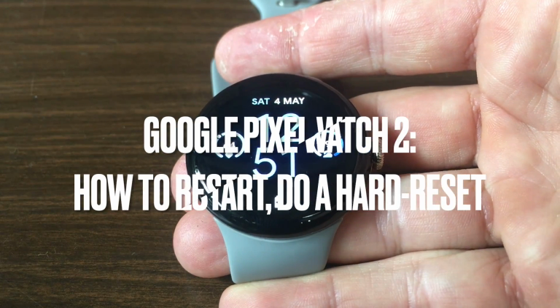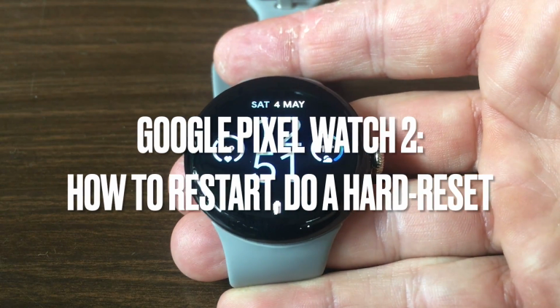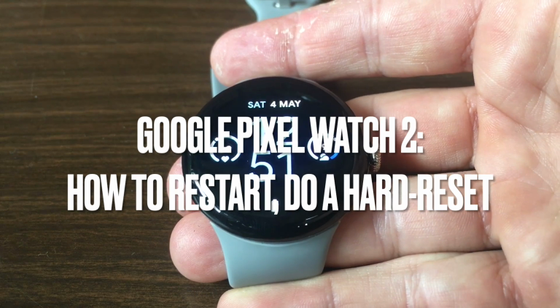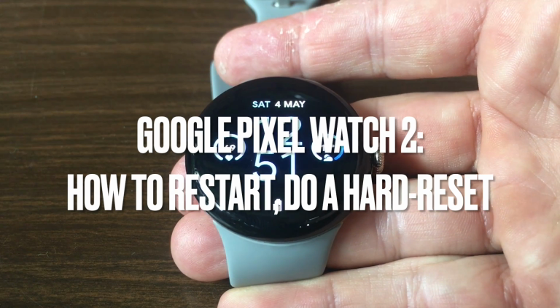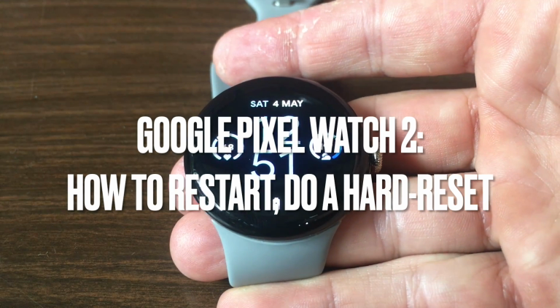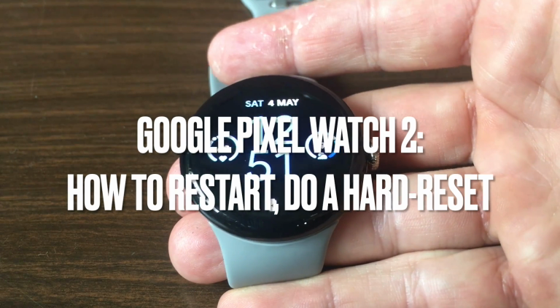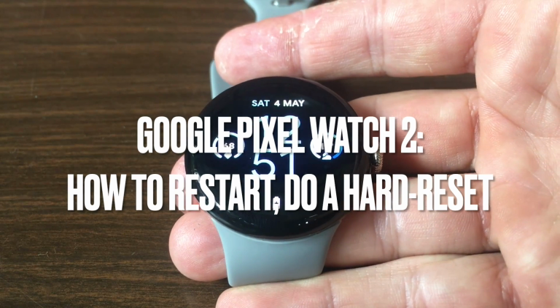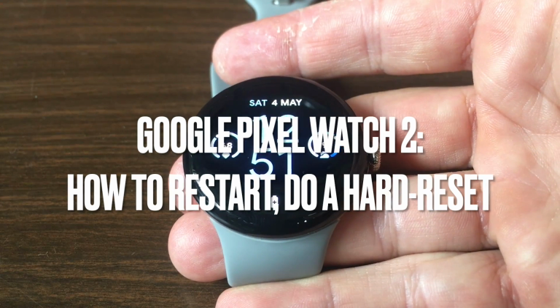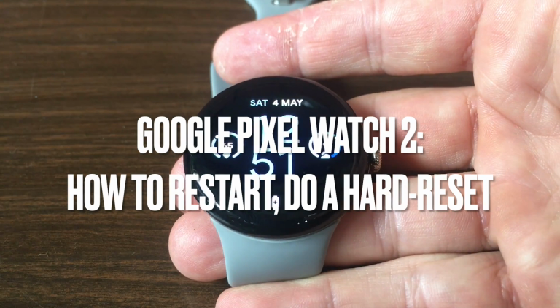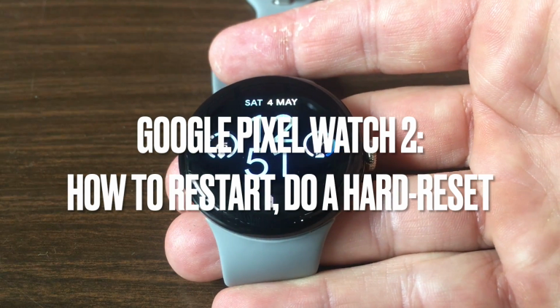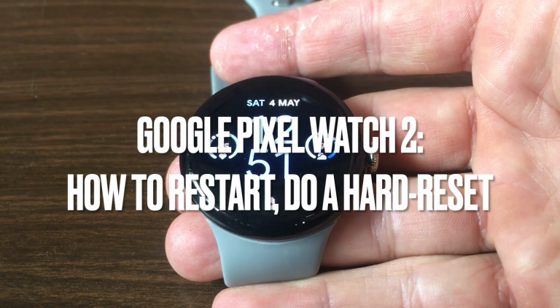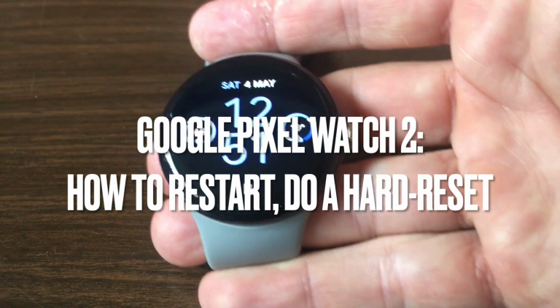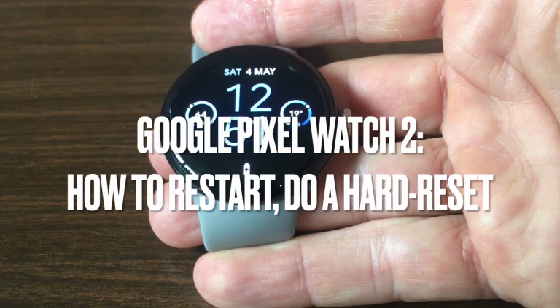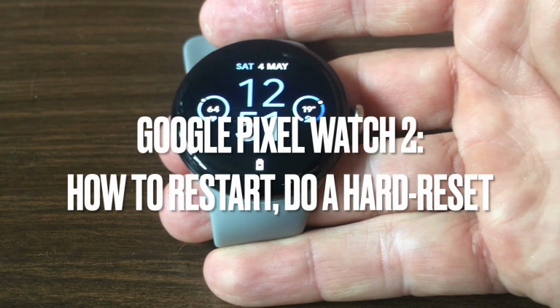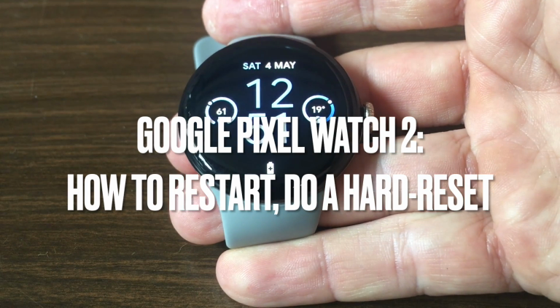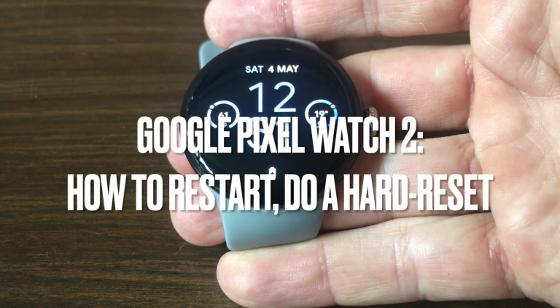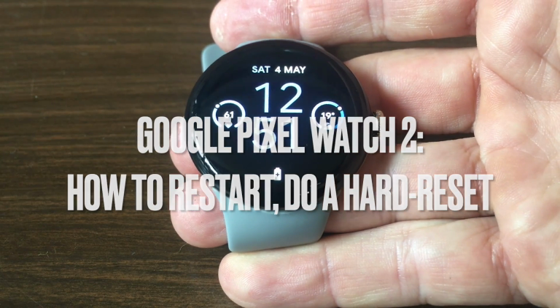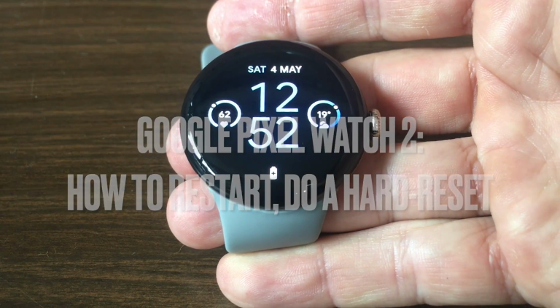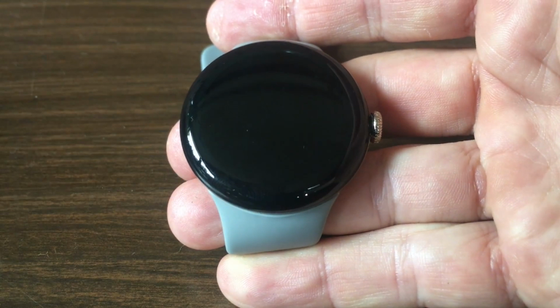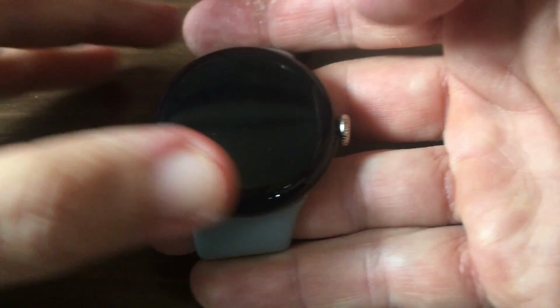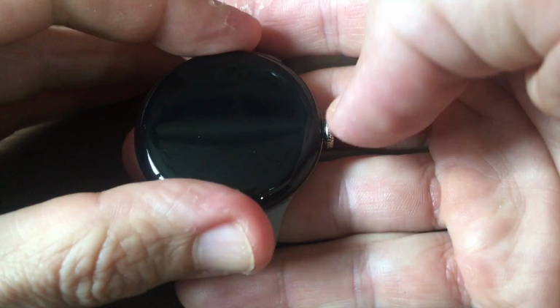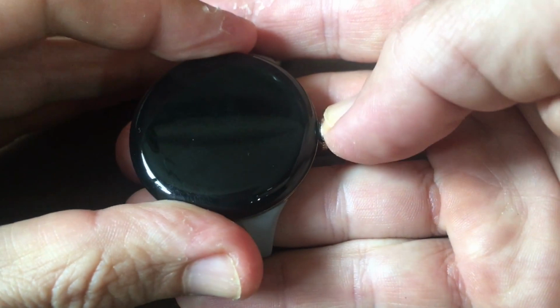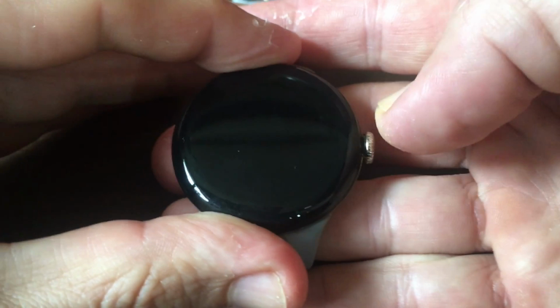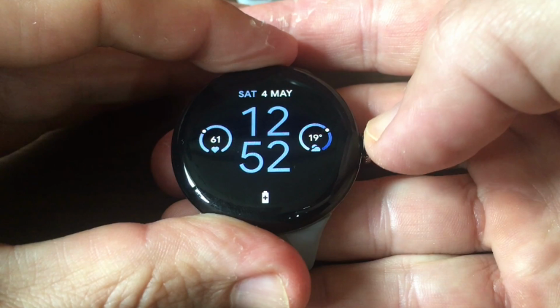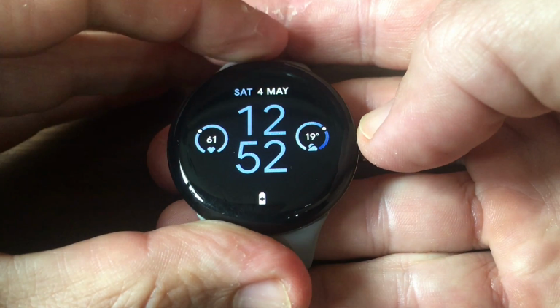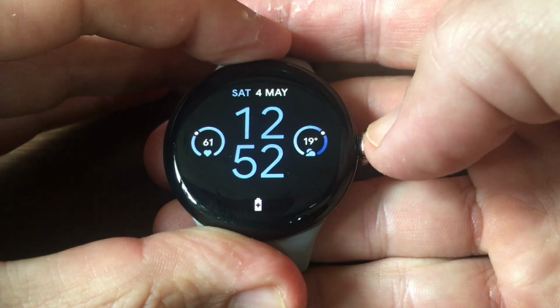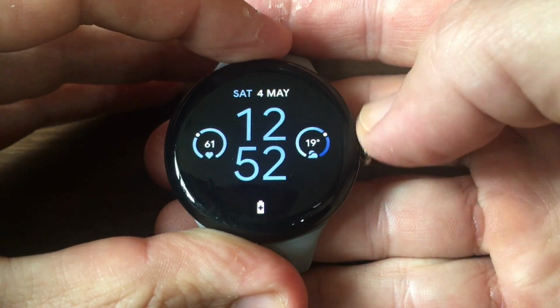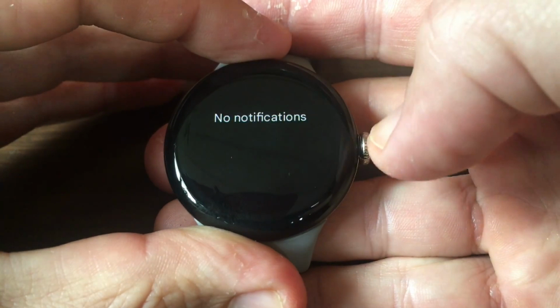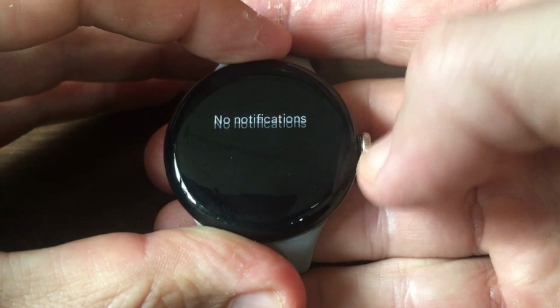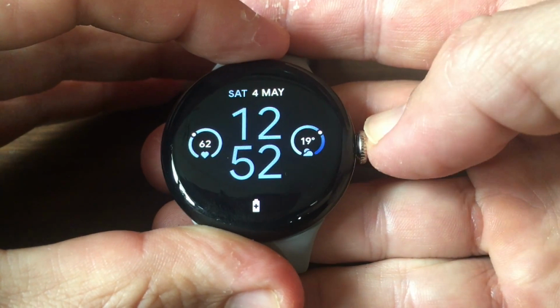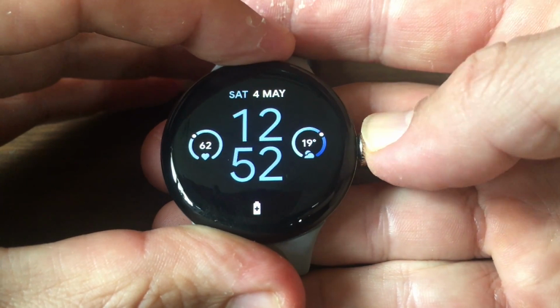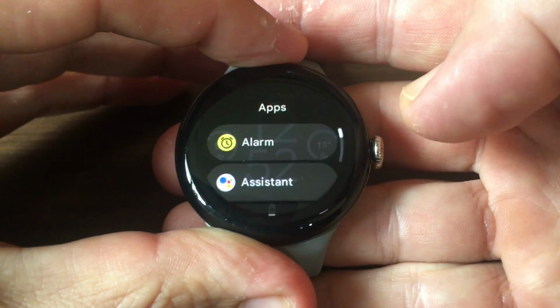You bought yourself a Google Pixel Watch 2 — good for you, it's a great device. But how do you actually restart the watch? How do you do a hard reset? Basically, if your watch is responsive, it's fairly easy to do.